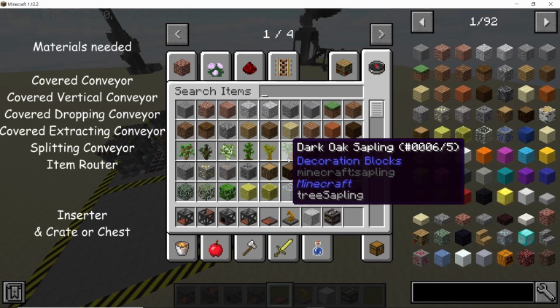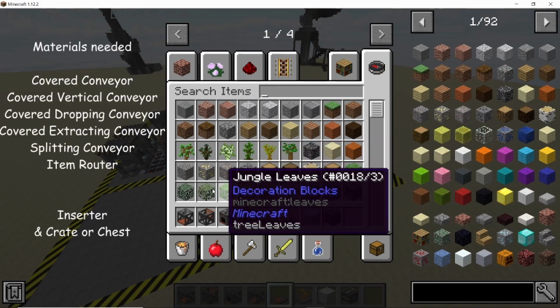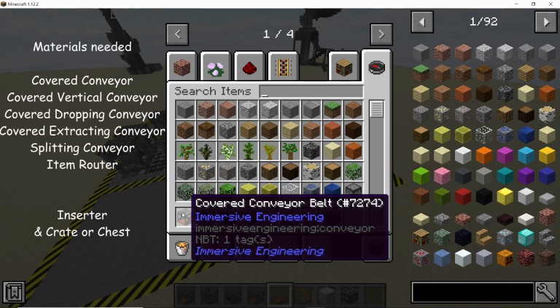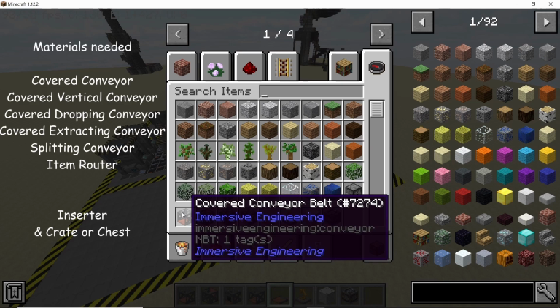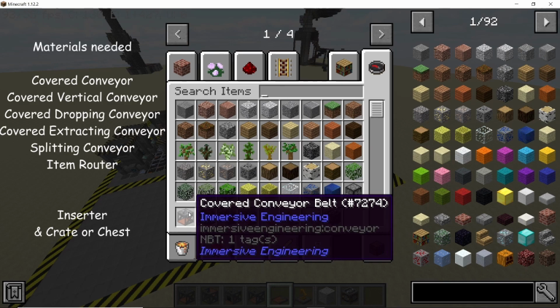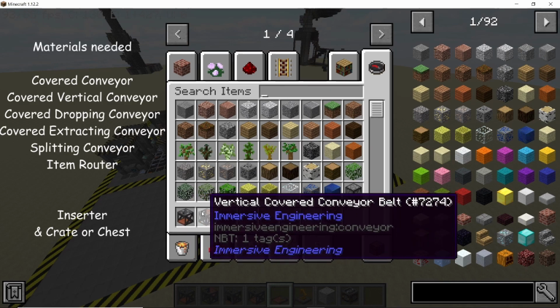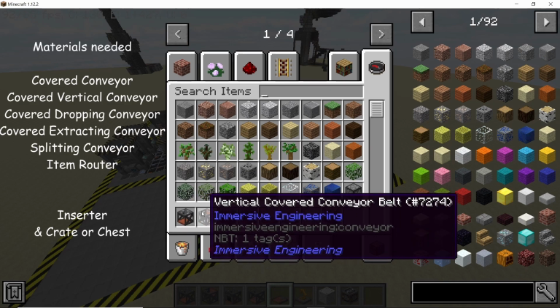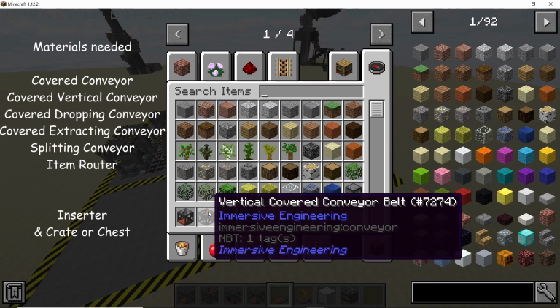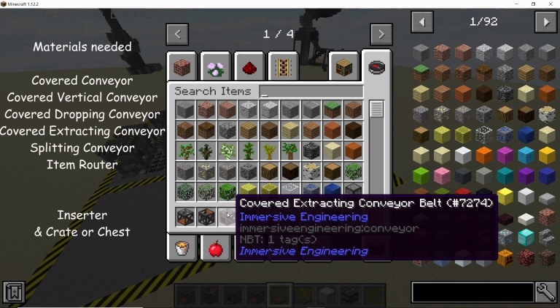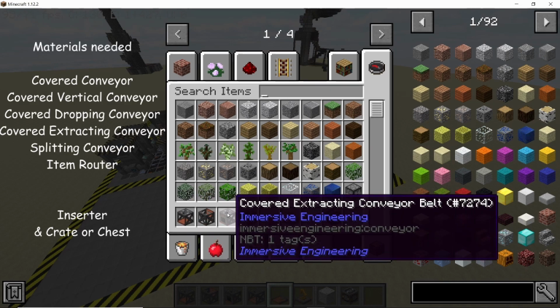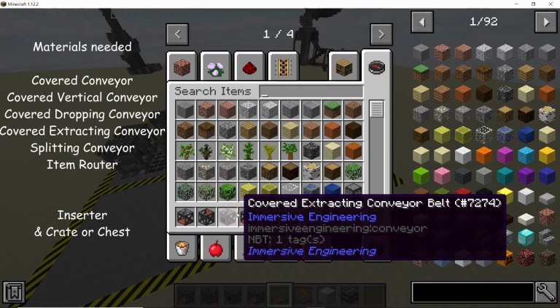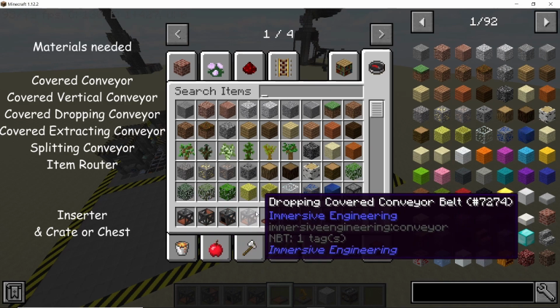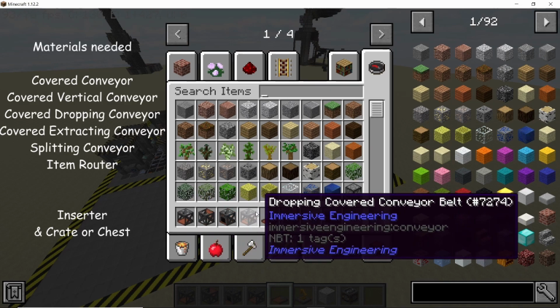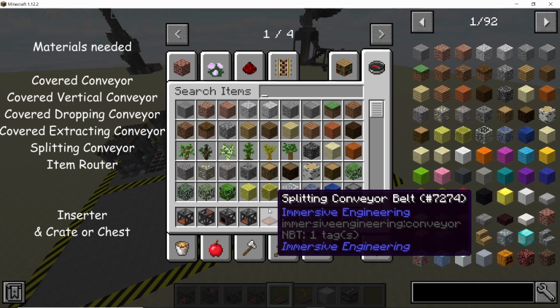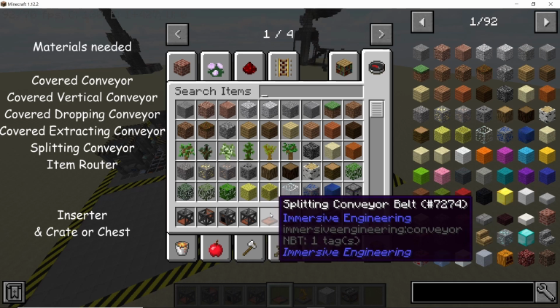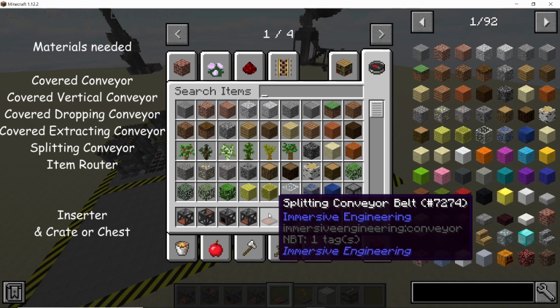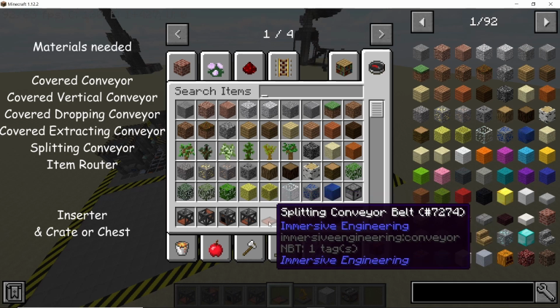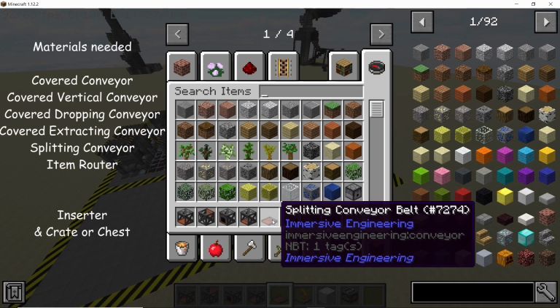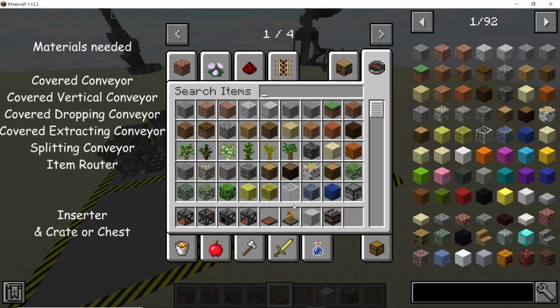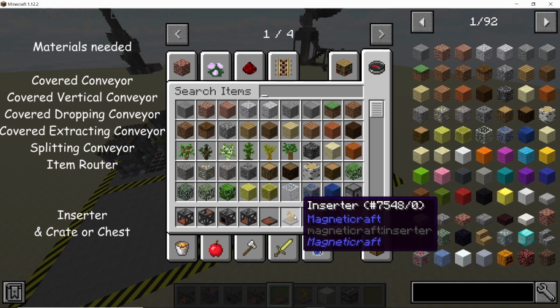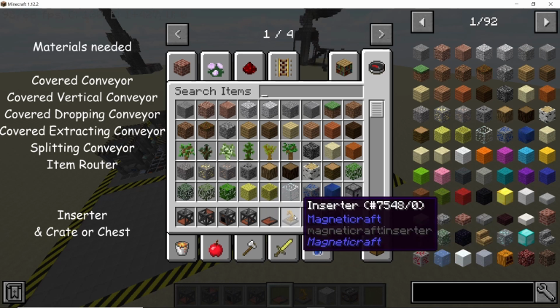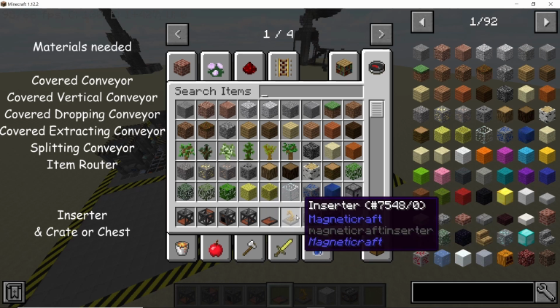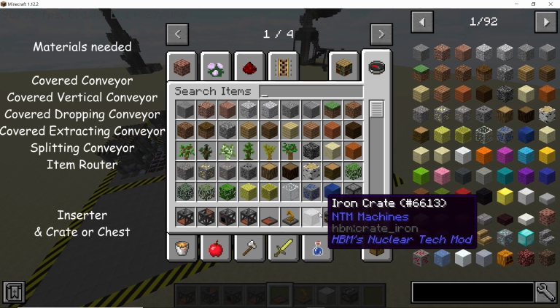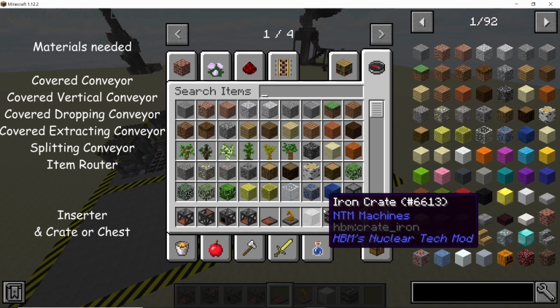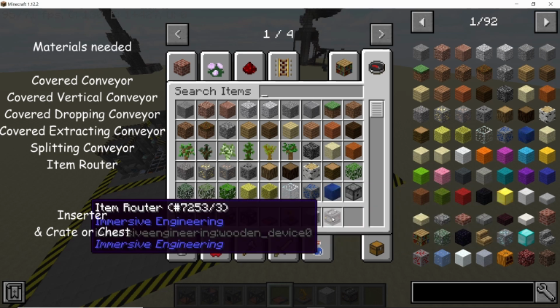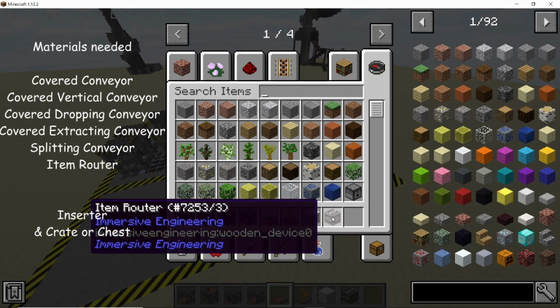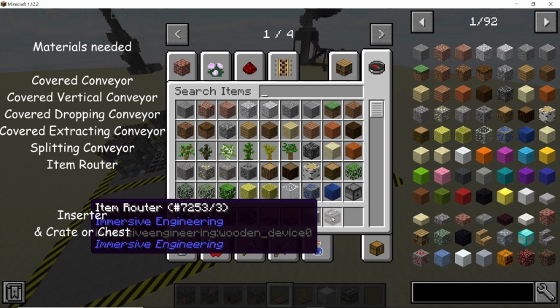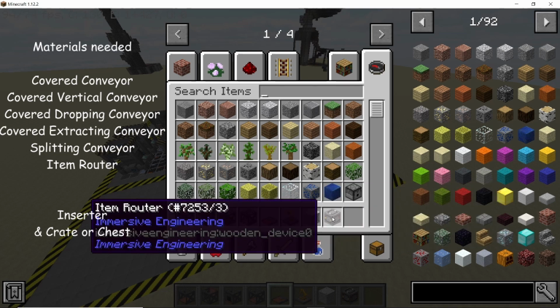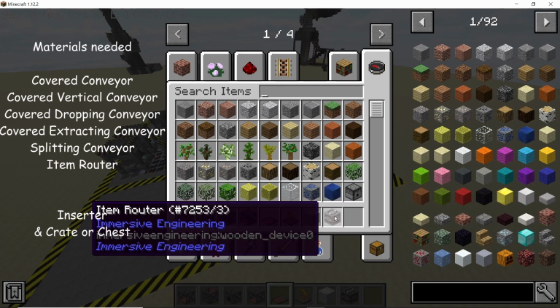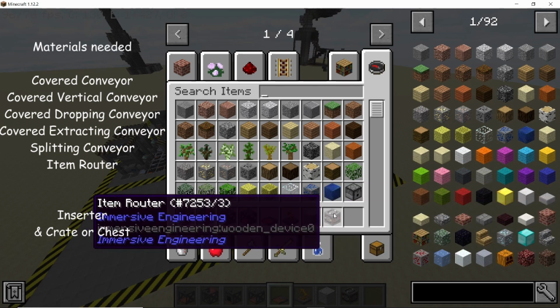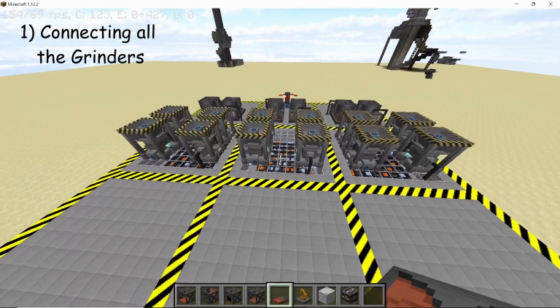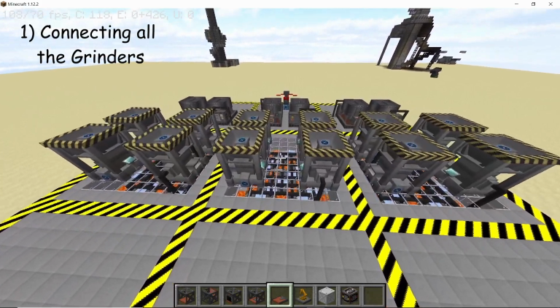Here's a list of all the conveyor belts that you are going to need. I am using the covered variants of the belts — you can use normal conveyor belts if you want, and the splitting conveyor belt doesn't have a covered variant. You will also need an inserter from Magnetic Craft and an item router from Immersive Engineering.